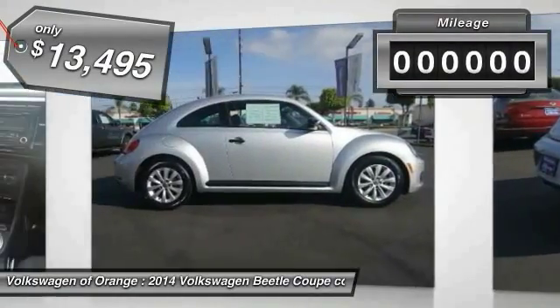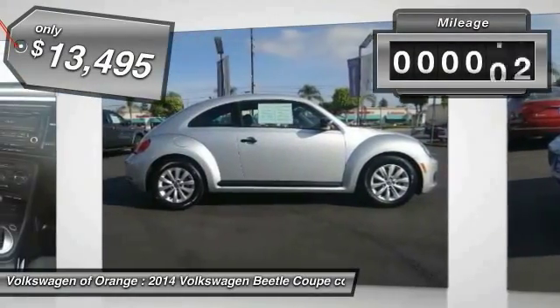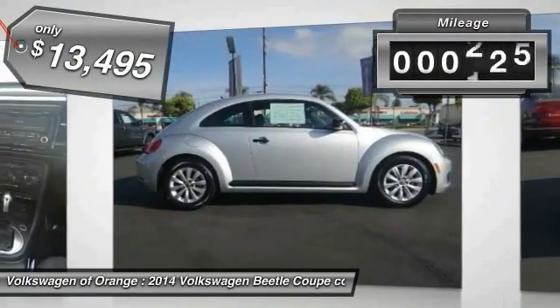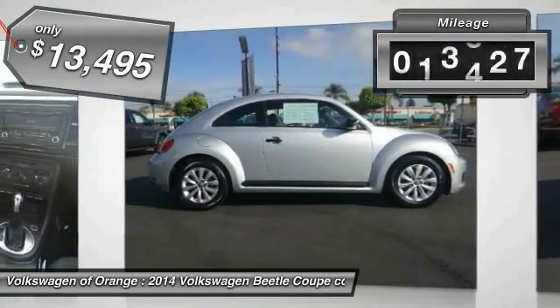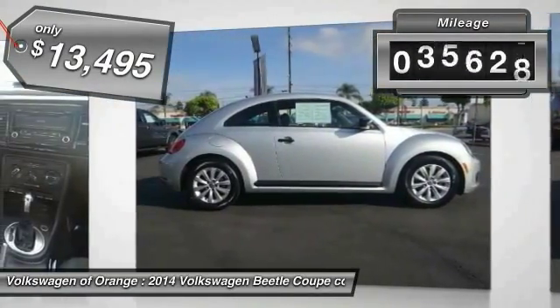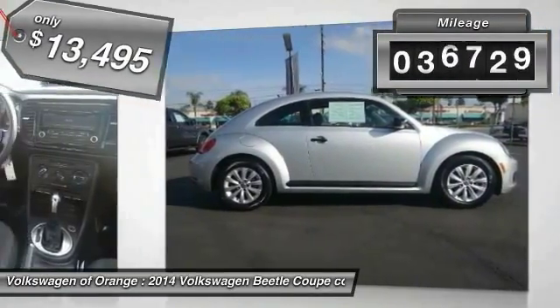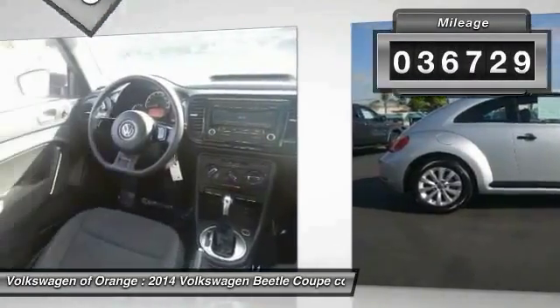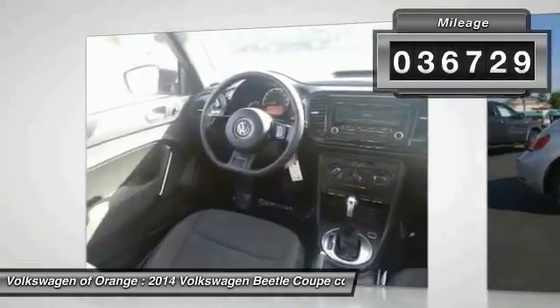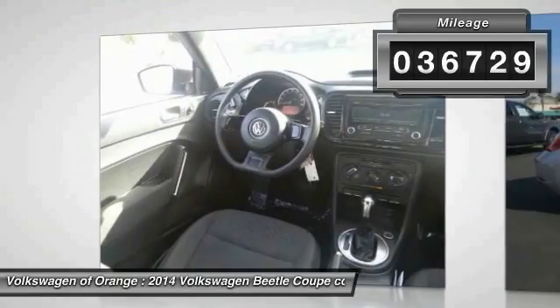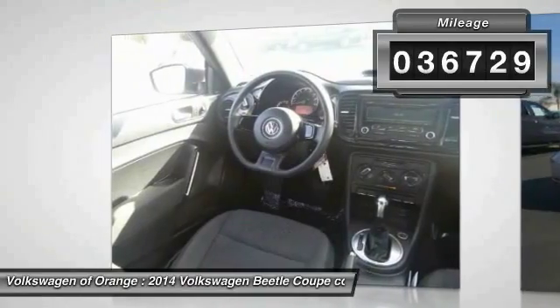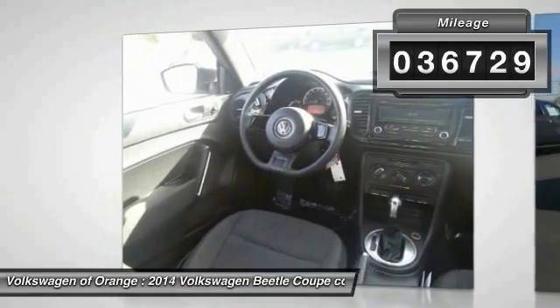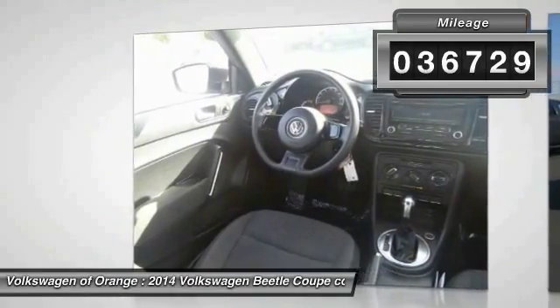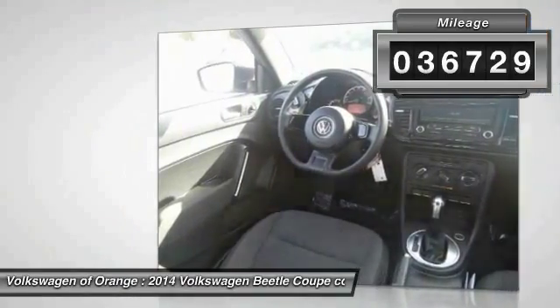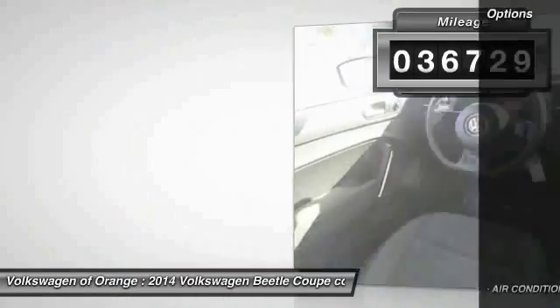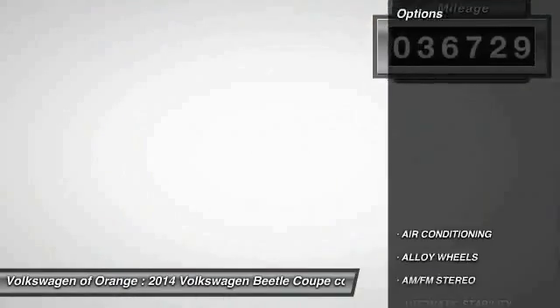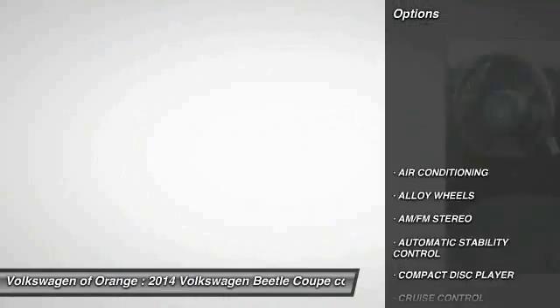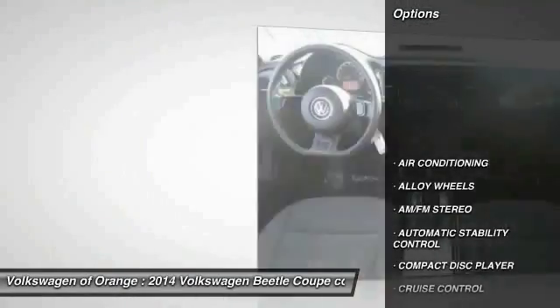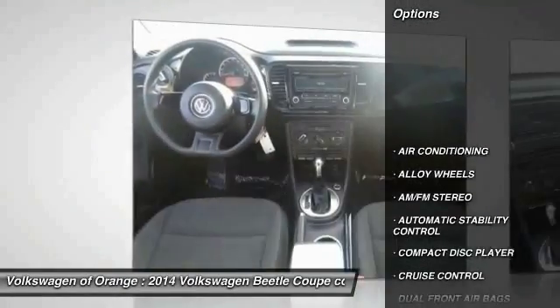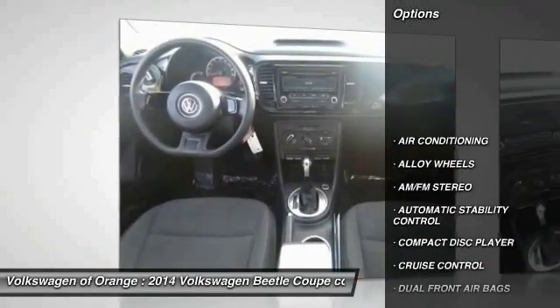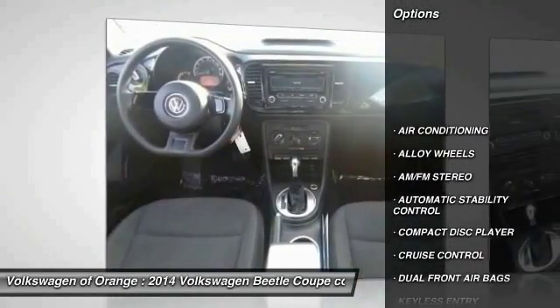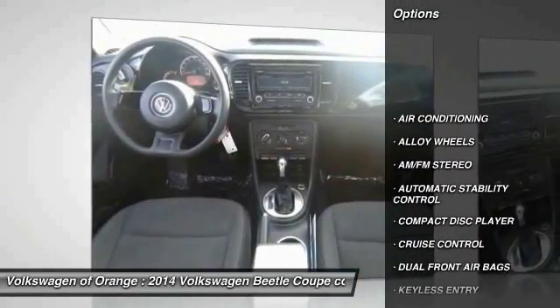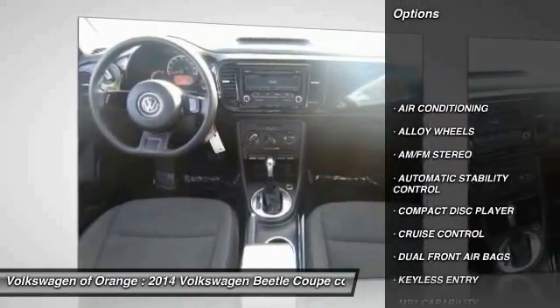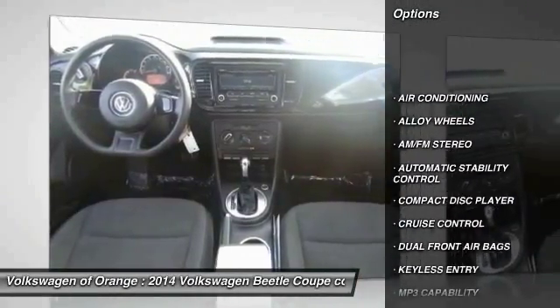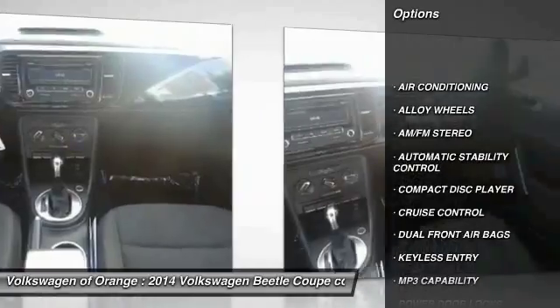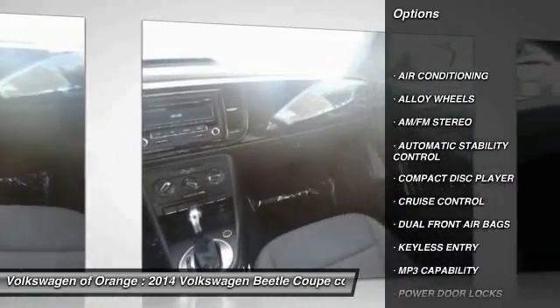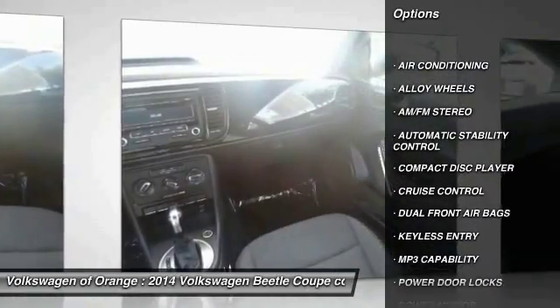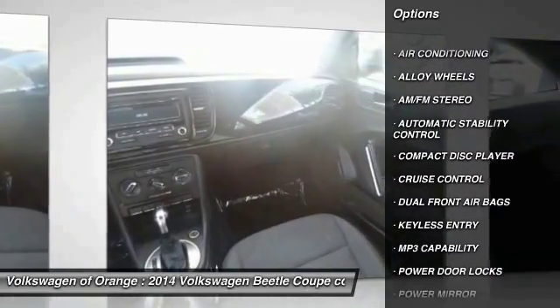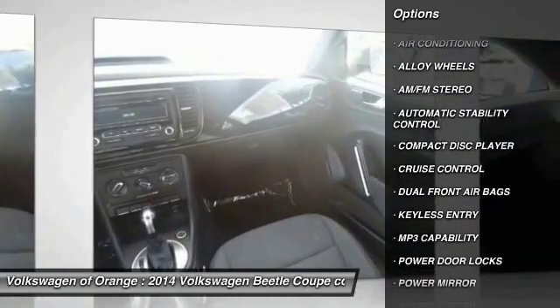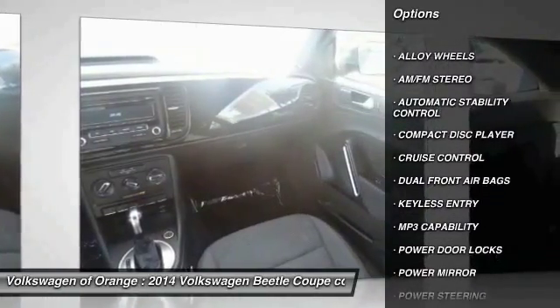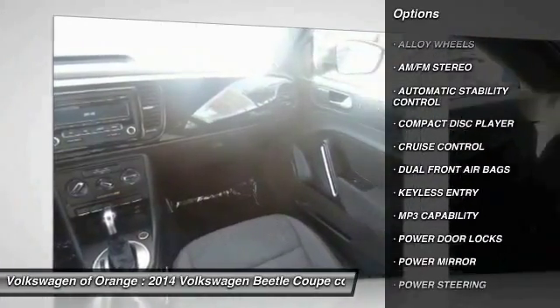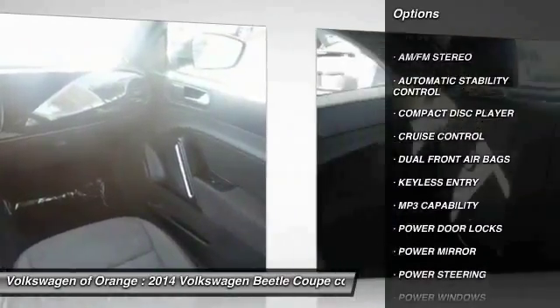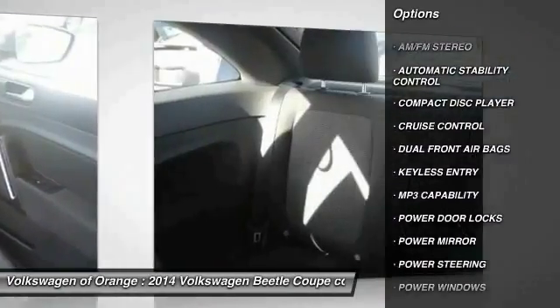This vehicle has less than 40,000 miles. Here are some of this vehicle's great options: keyless entry, traction control, power steering, alloy wheels, air conditioning.